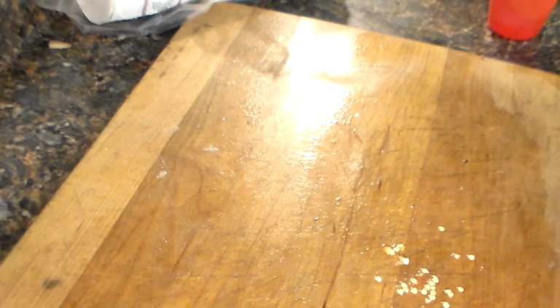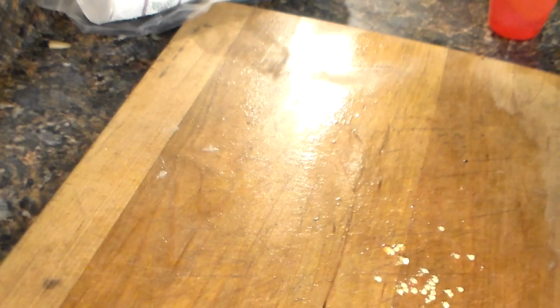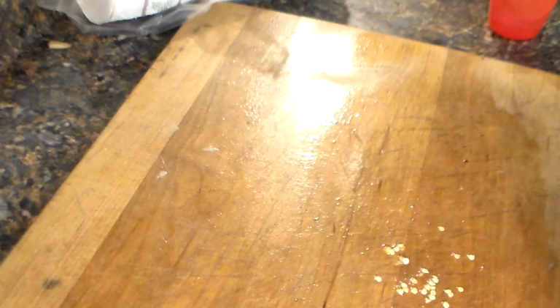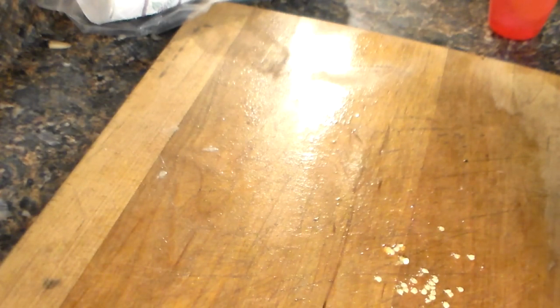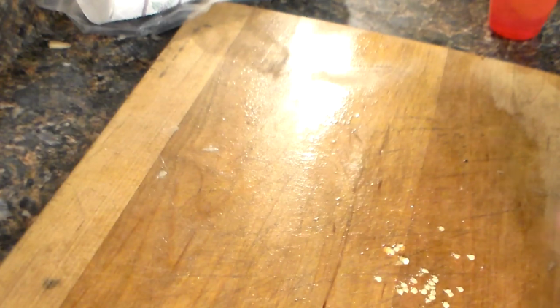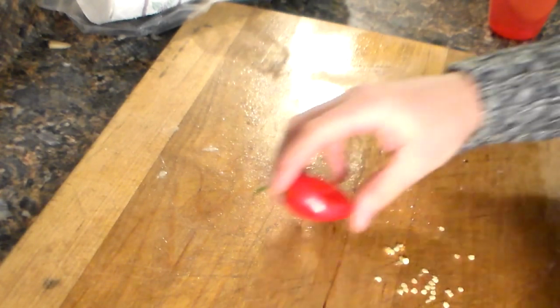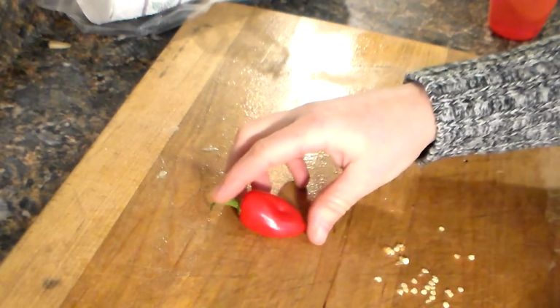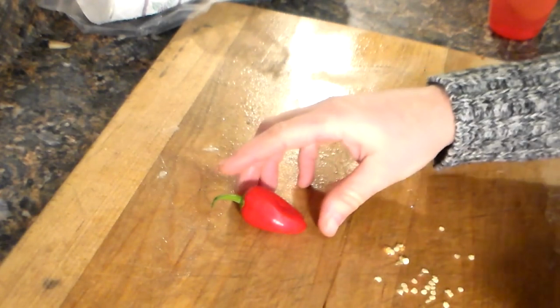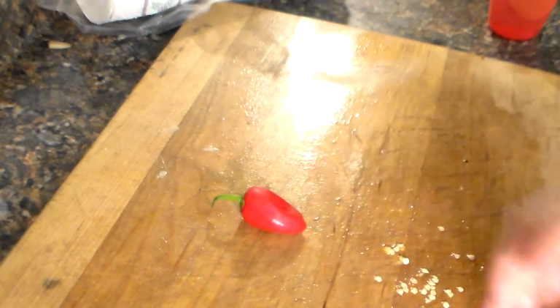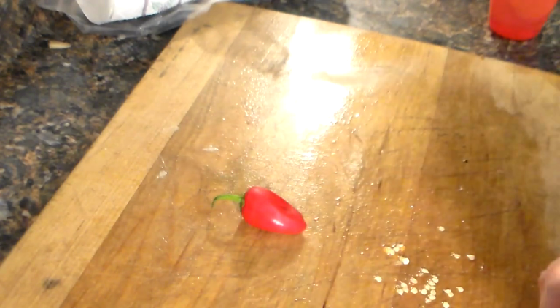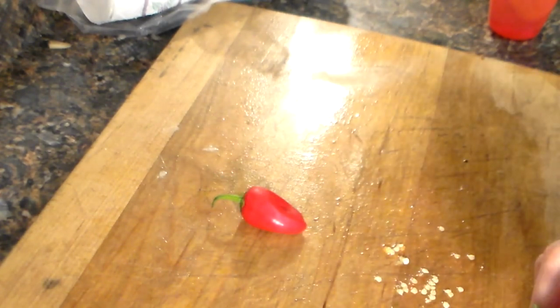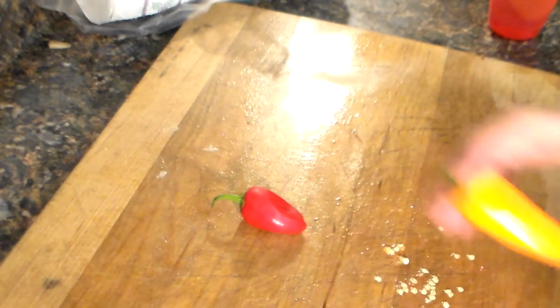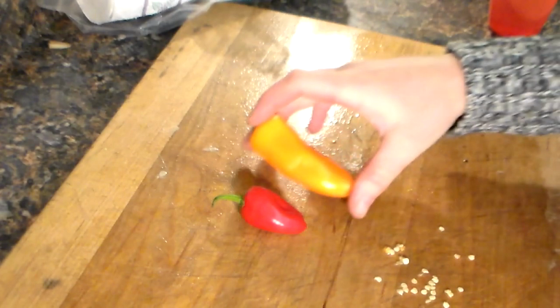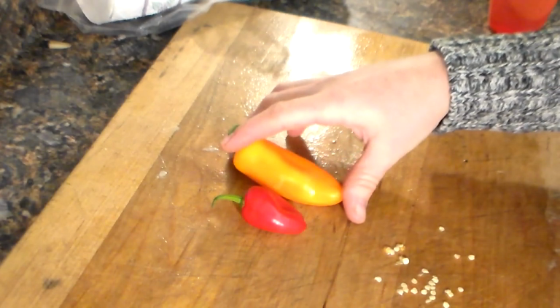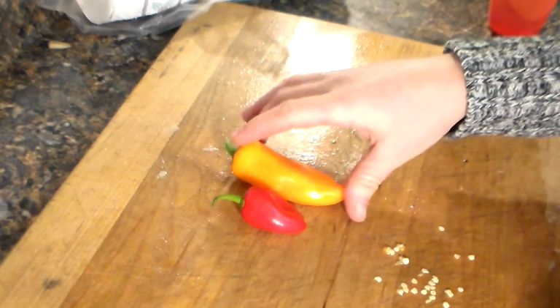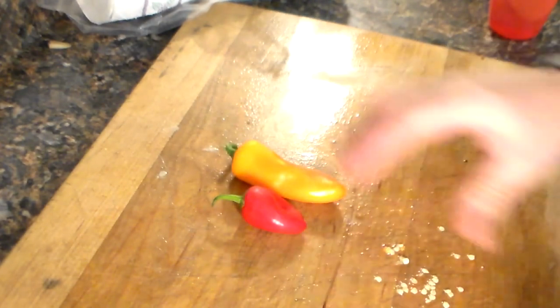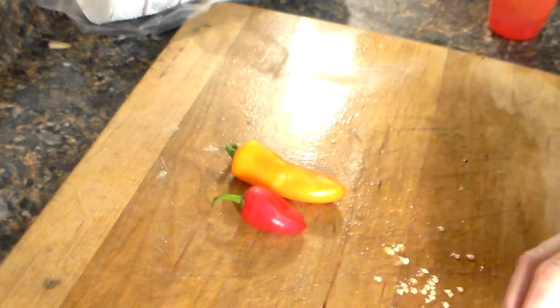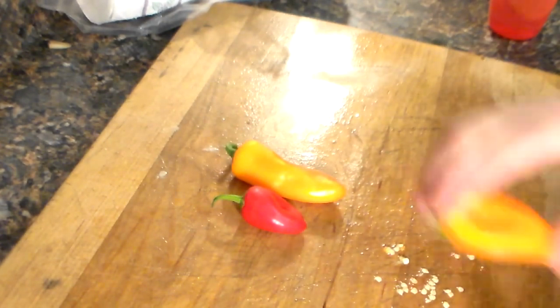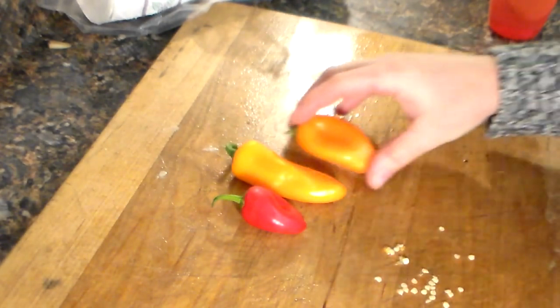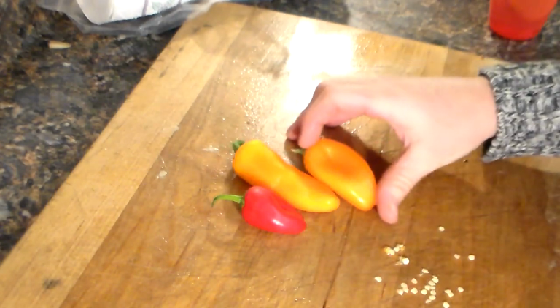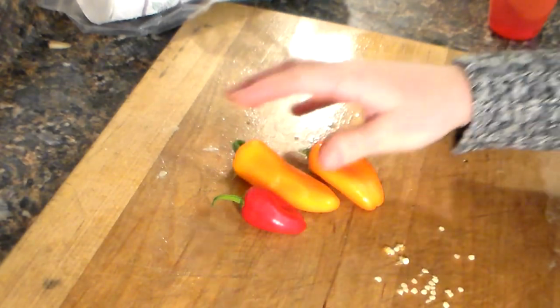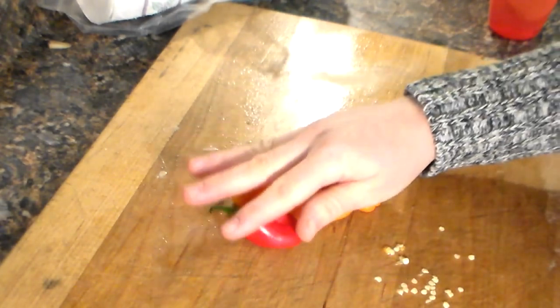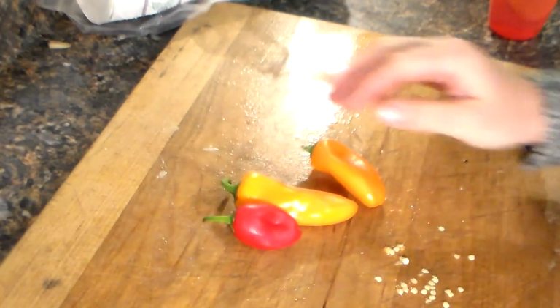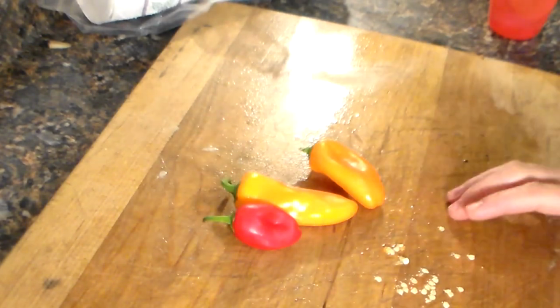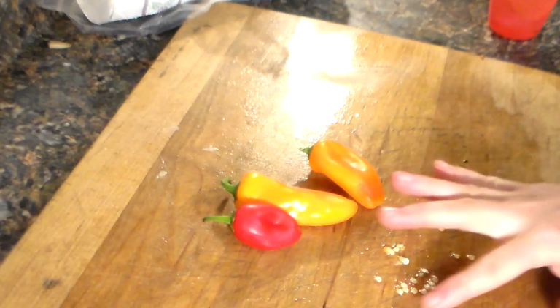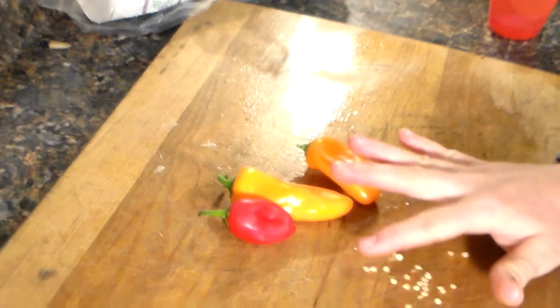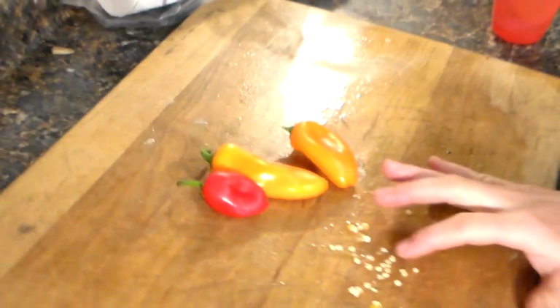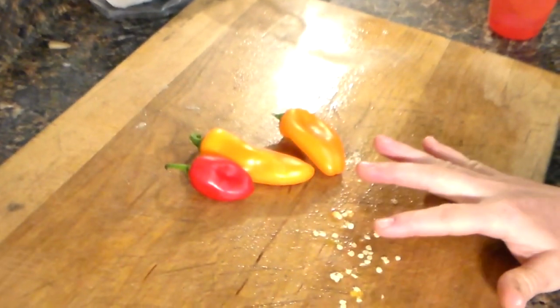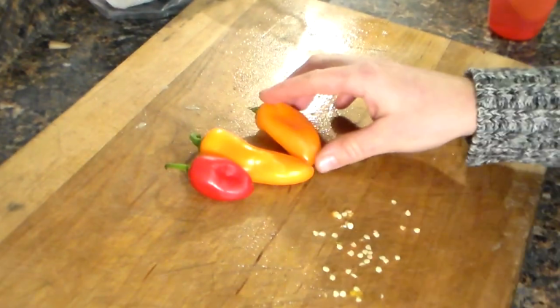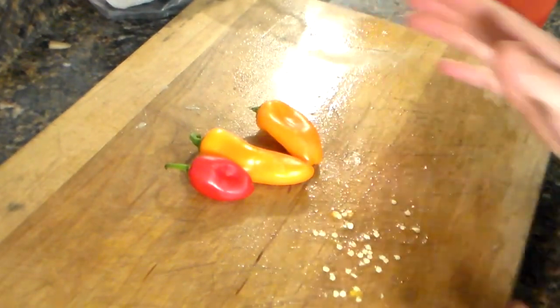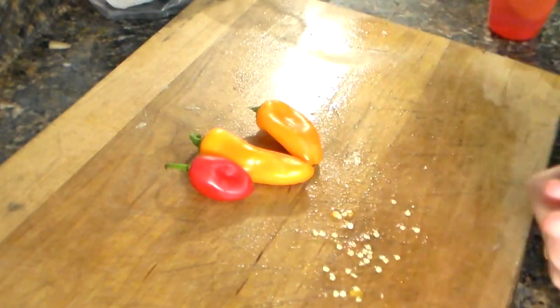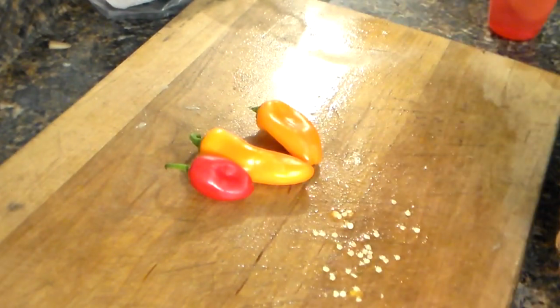Hi everybody, I'm going to show you how to germinate your own seeds from home, and I'm going to use these sweet peppers. These are what the seeds look like, and I'm going to show you how to do it.